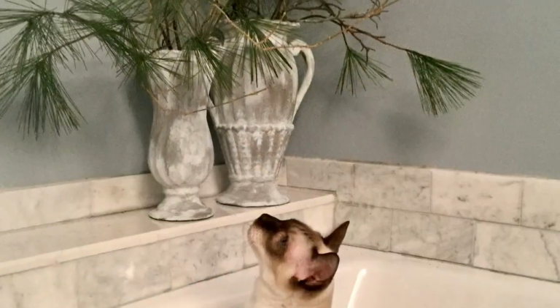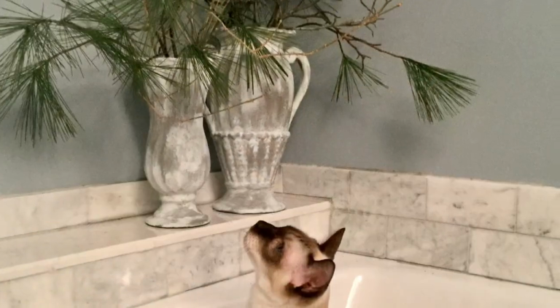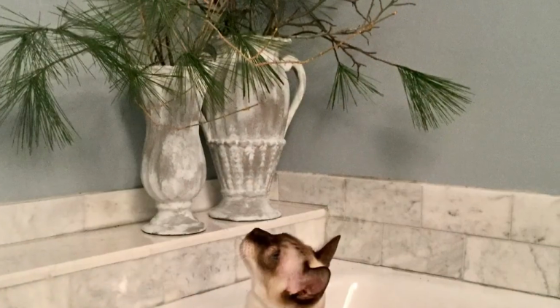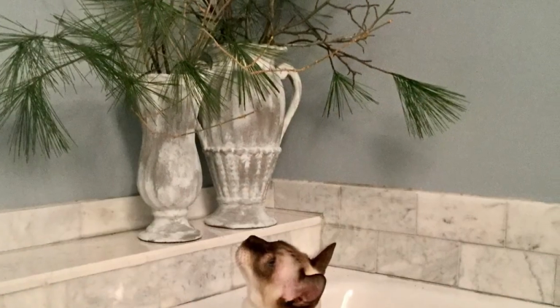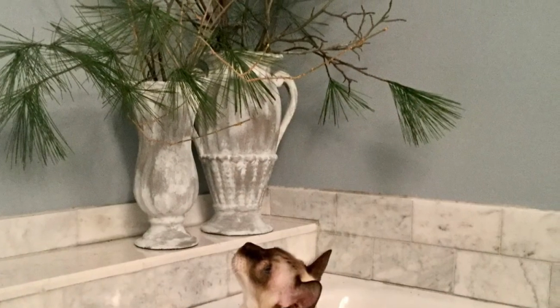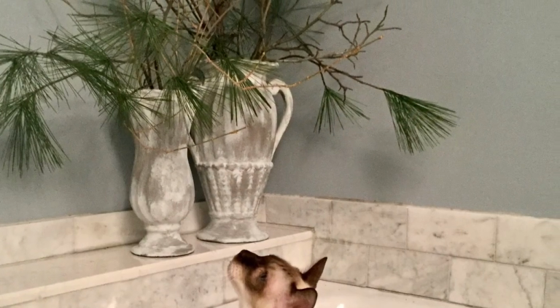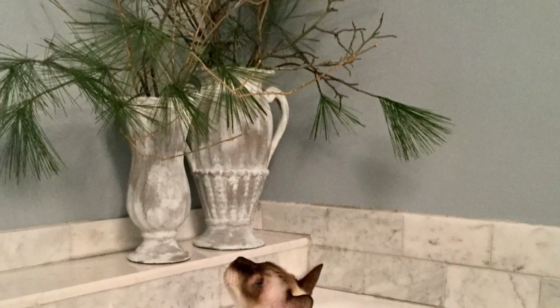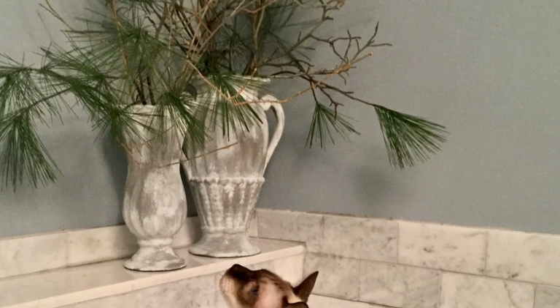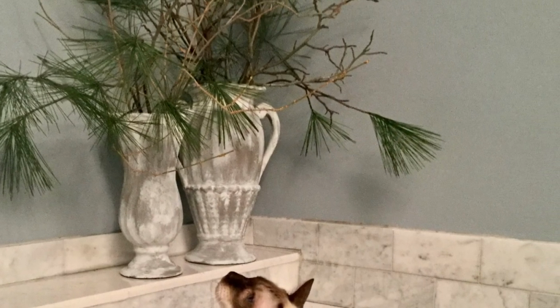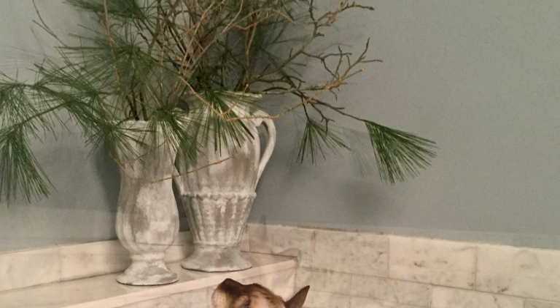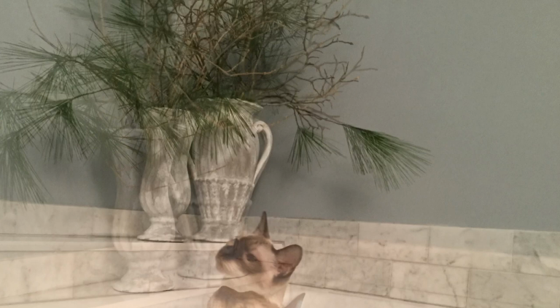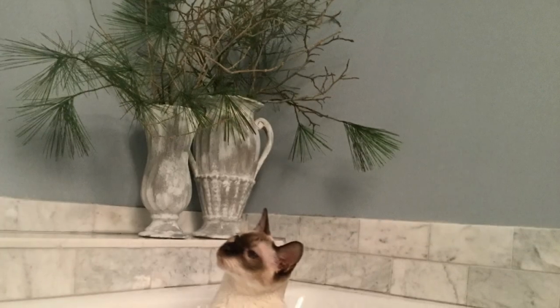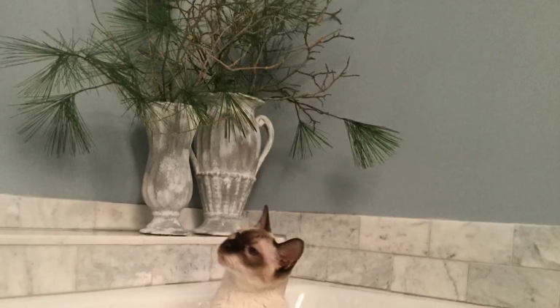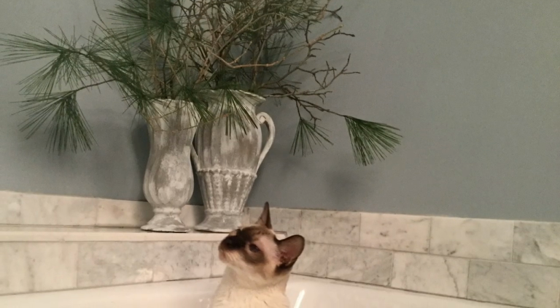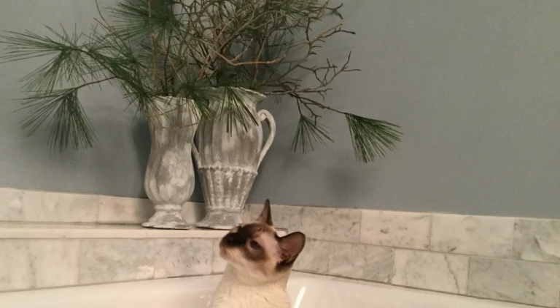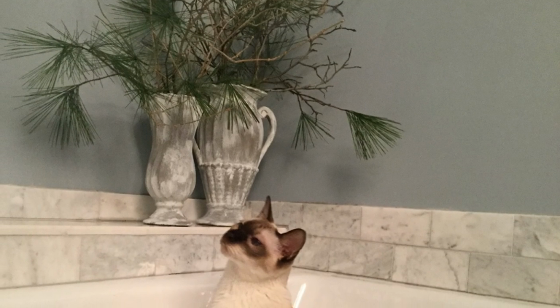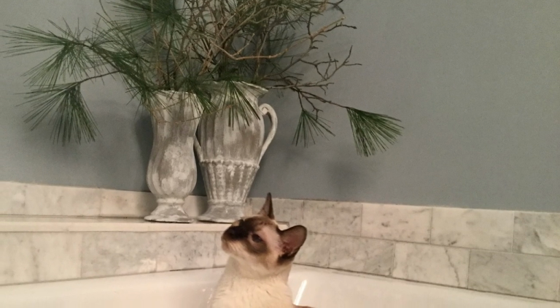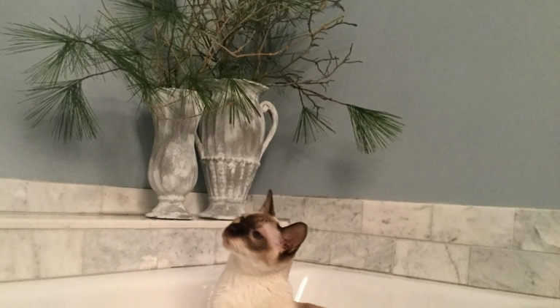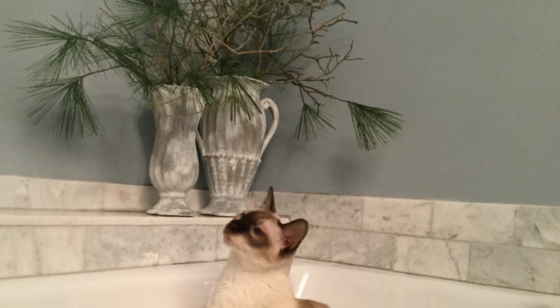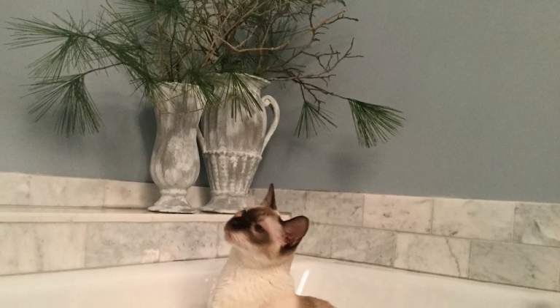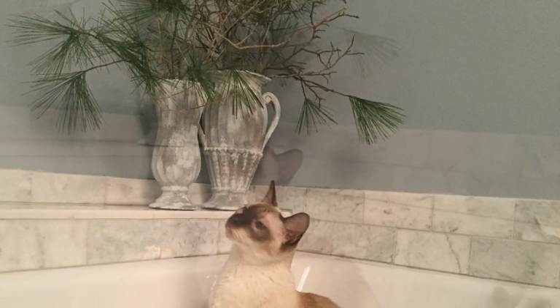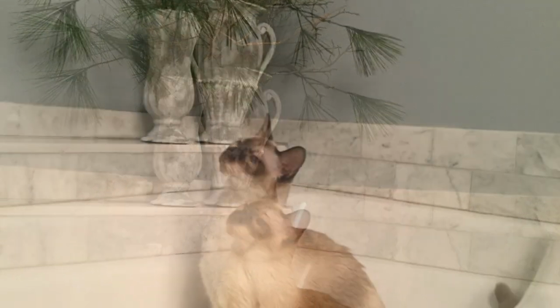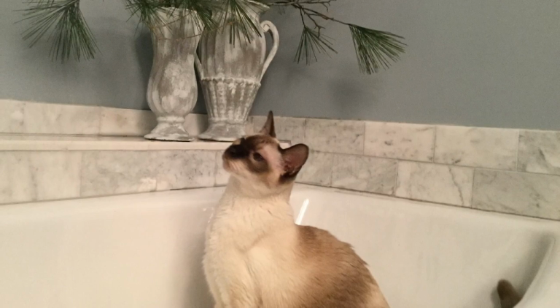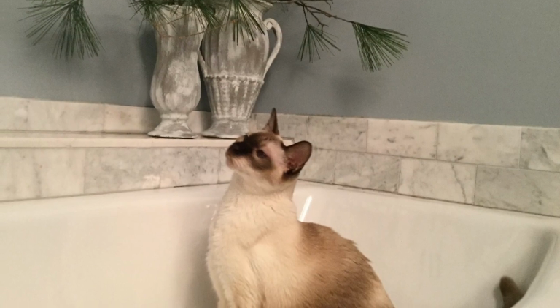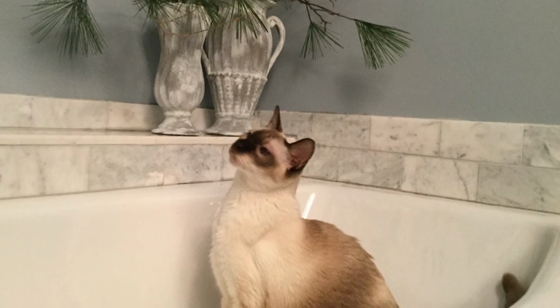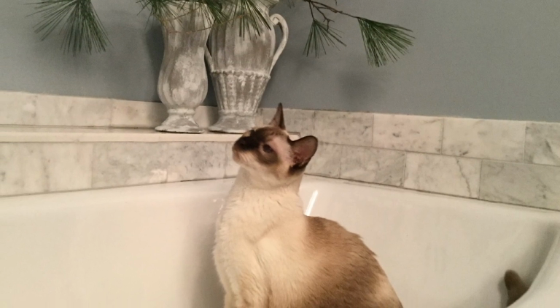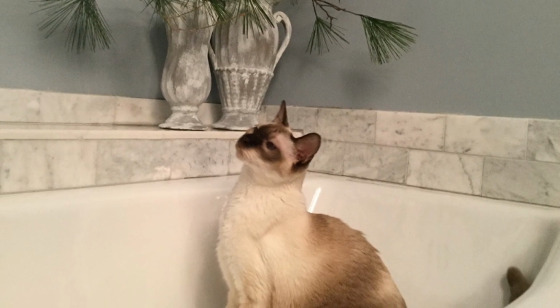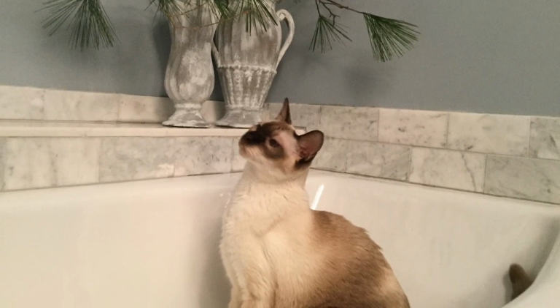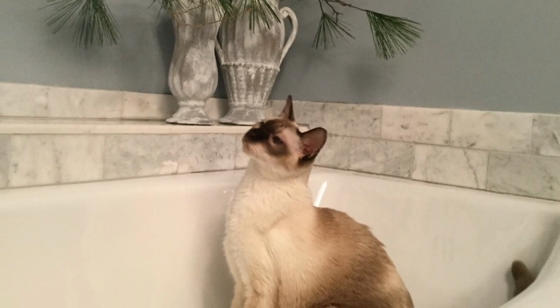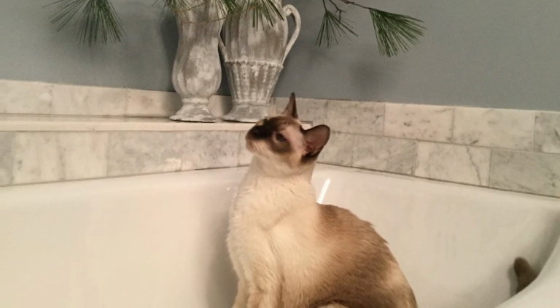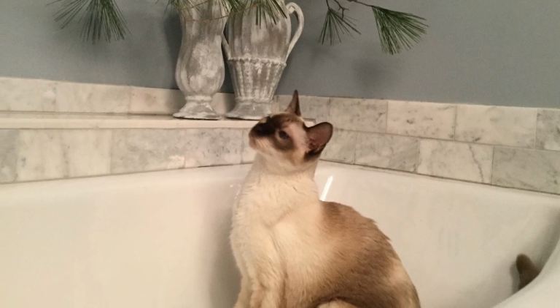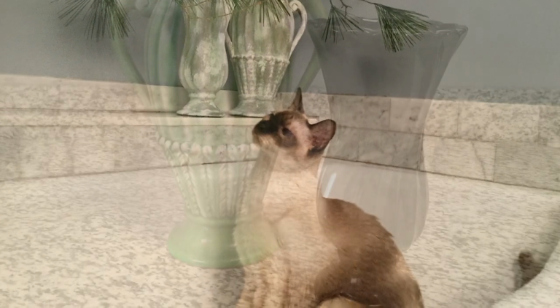I've just finished these Tuscan style vases — I'm gonna call them Tuscan style — as part of a challenge today, and I am putting them in my bathroom. I also just want to point out my beautiful cat here, Max.